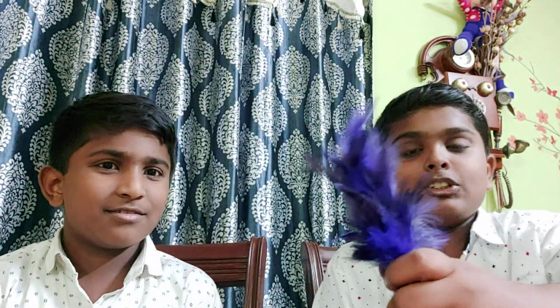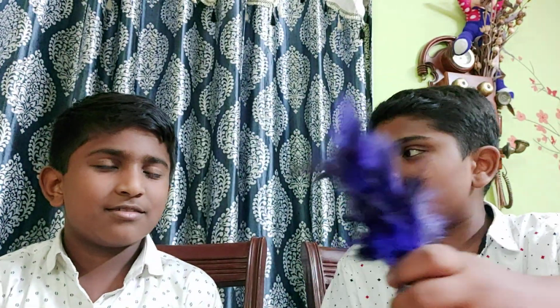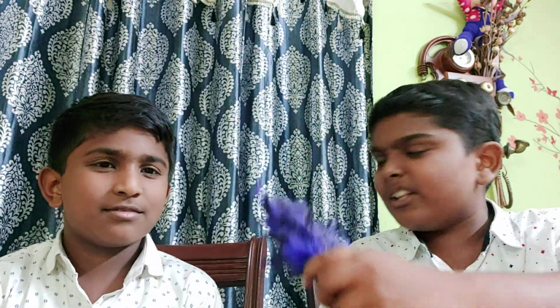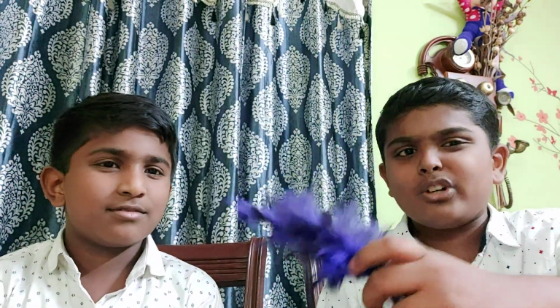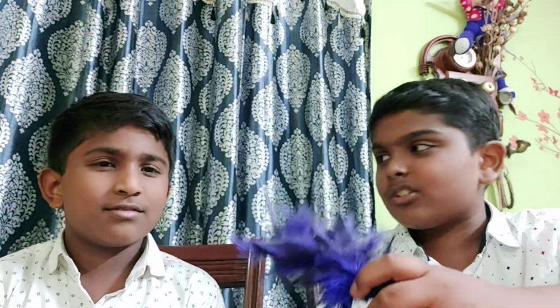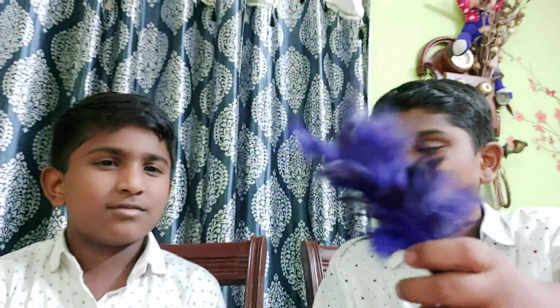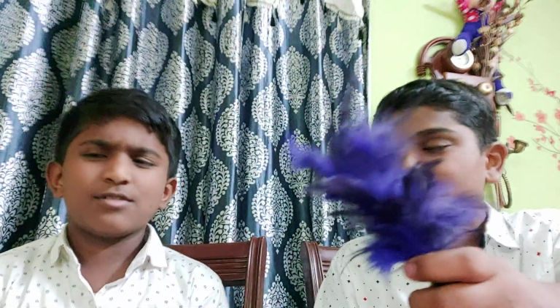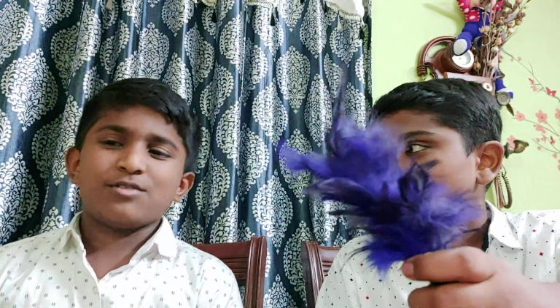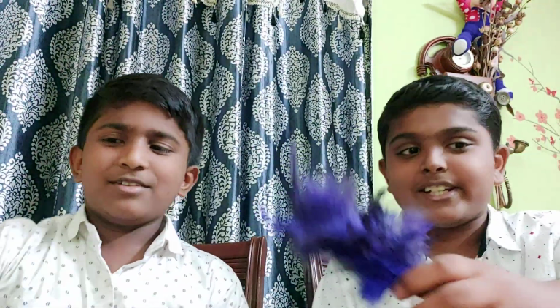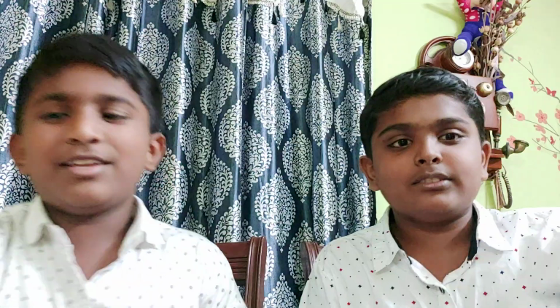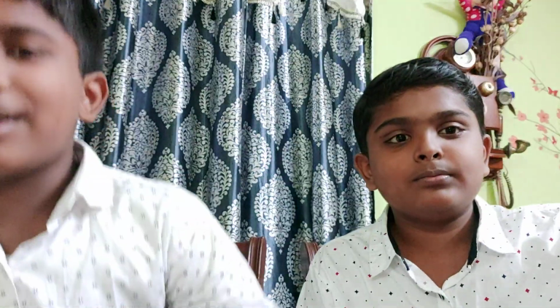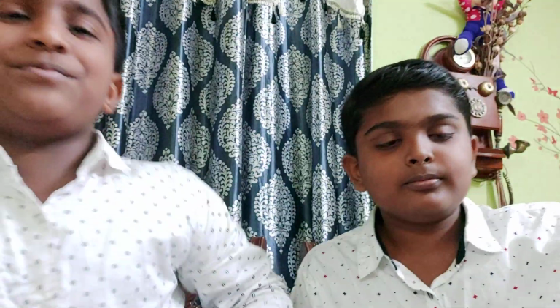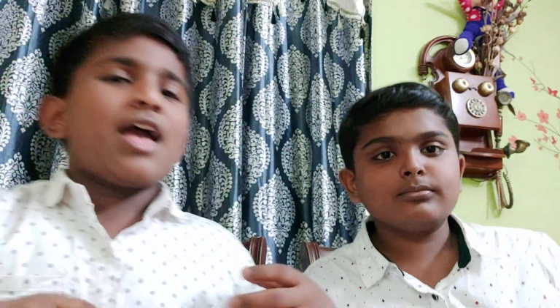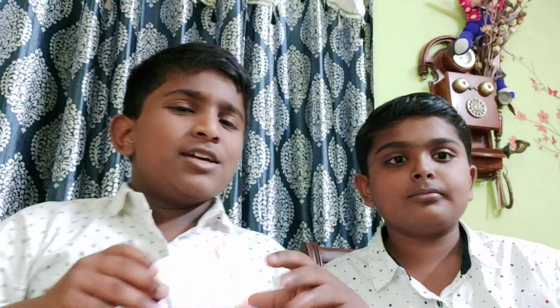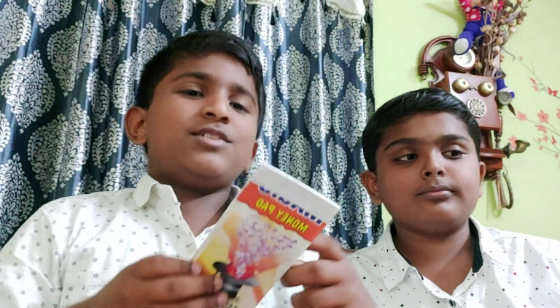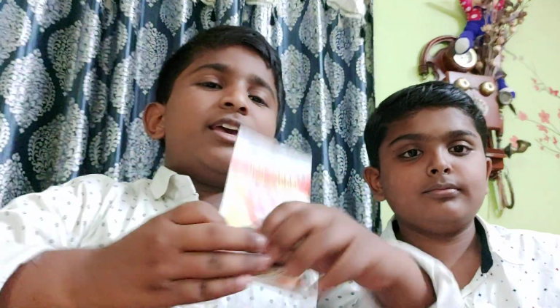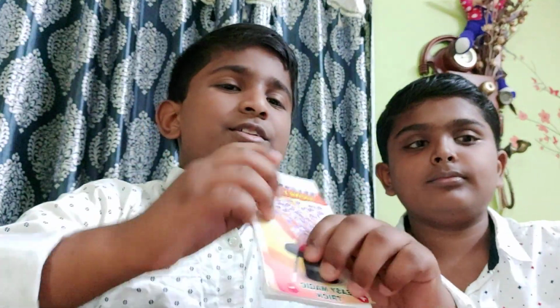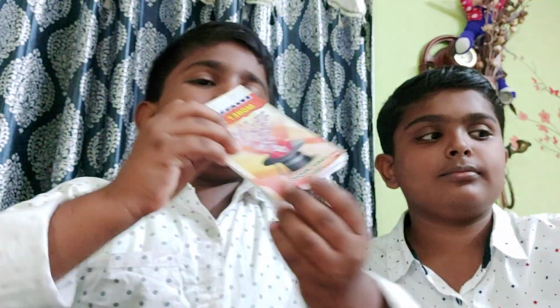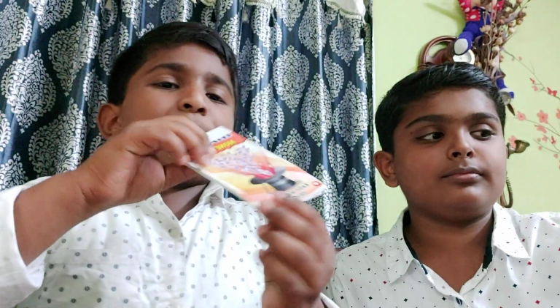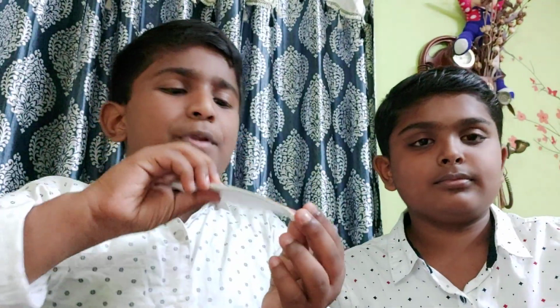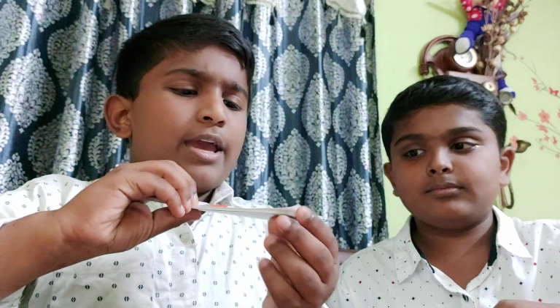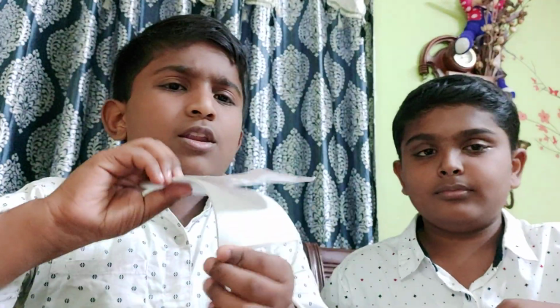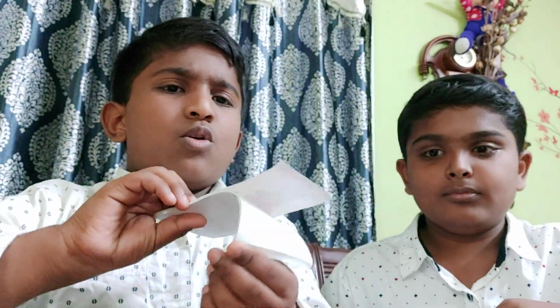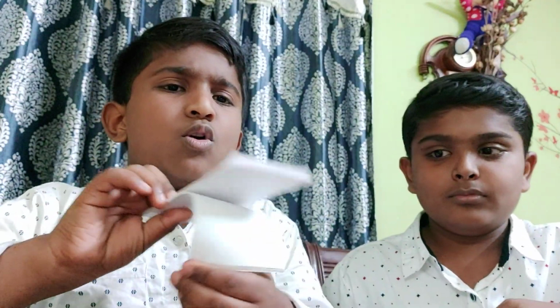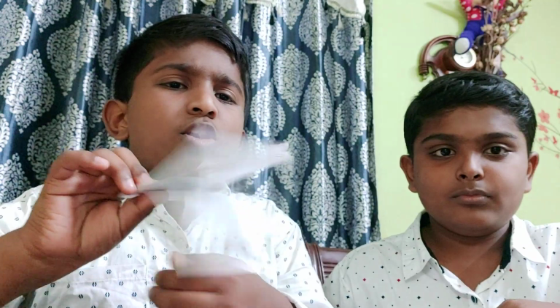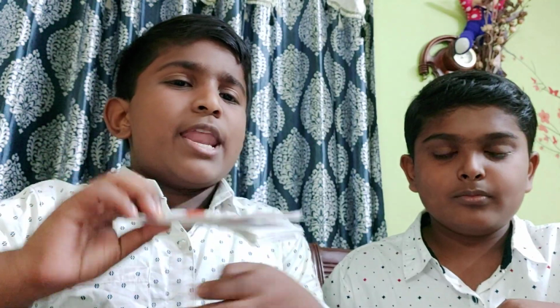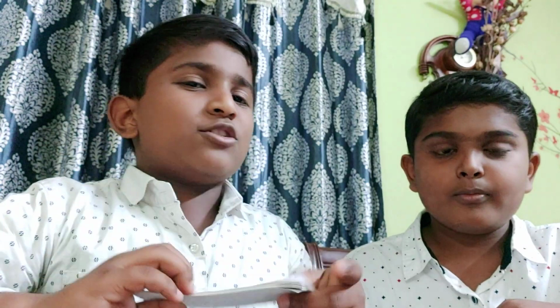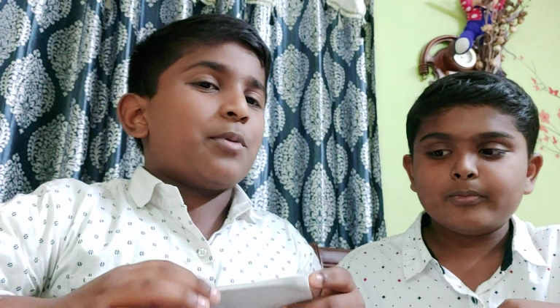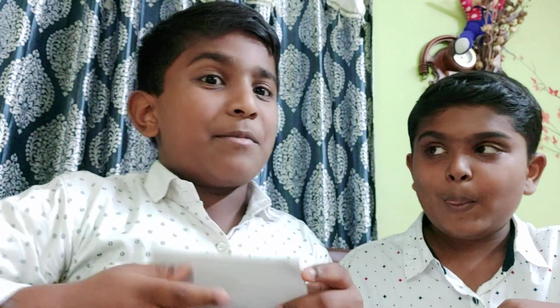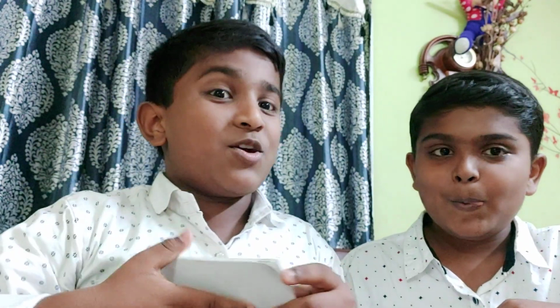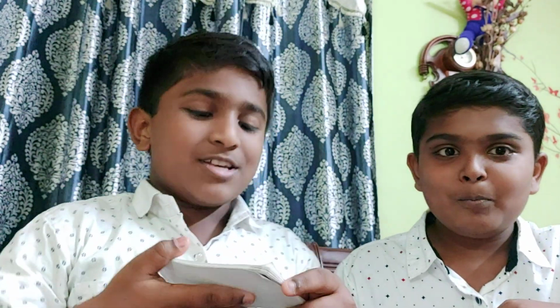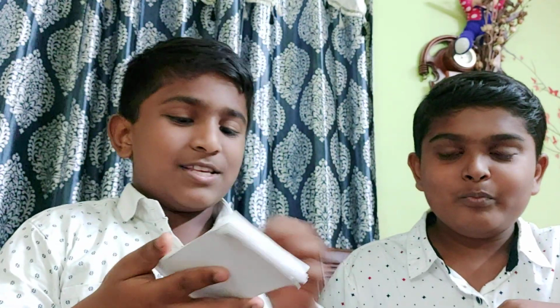Now my brother is going to show some magic. Yeah. See, it is a plain knot. Now it is going to become a money knot. See.